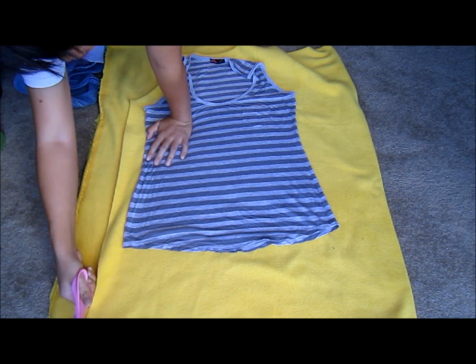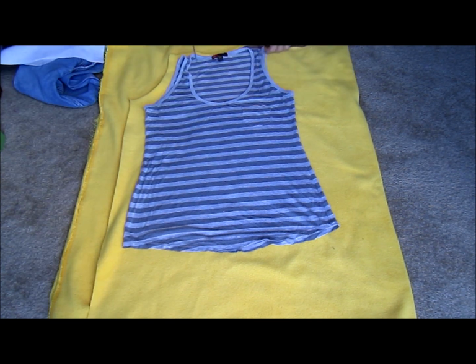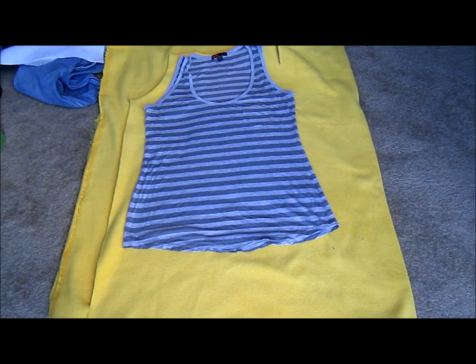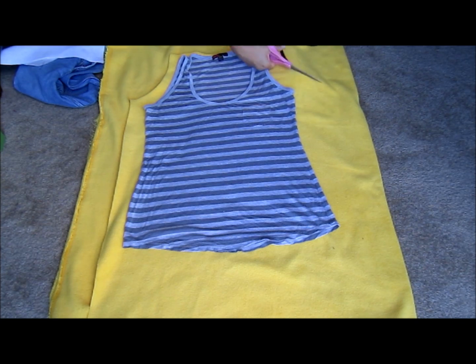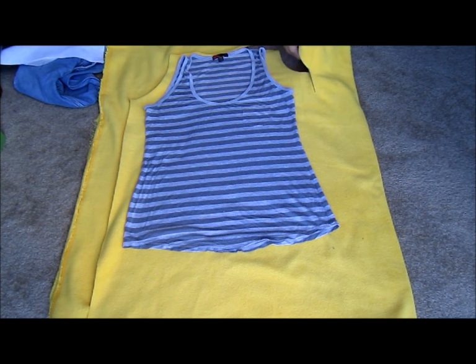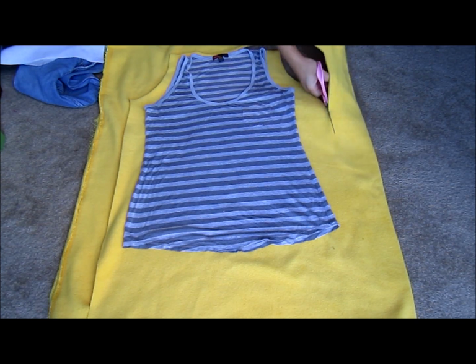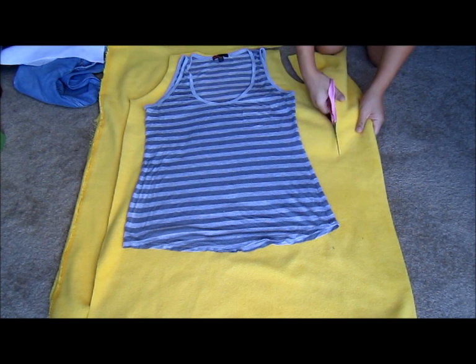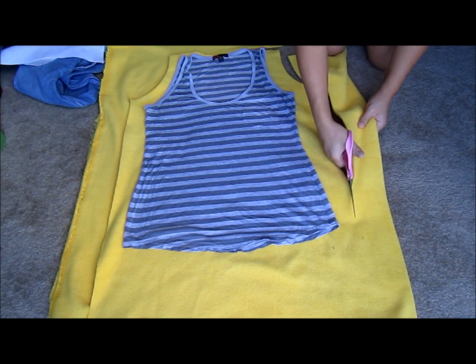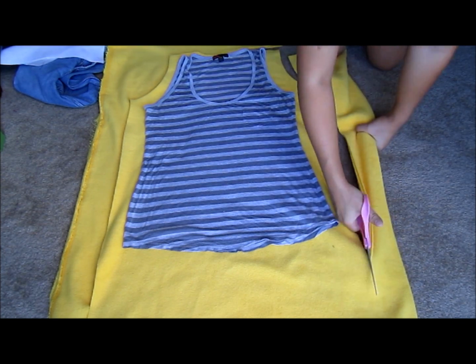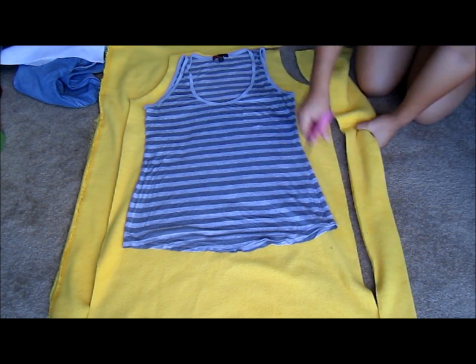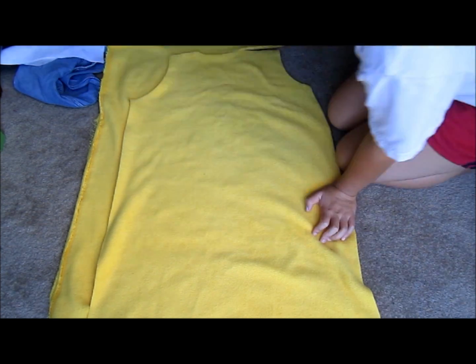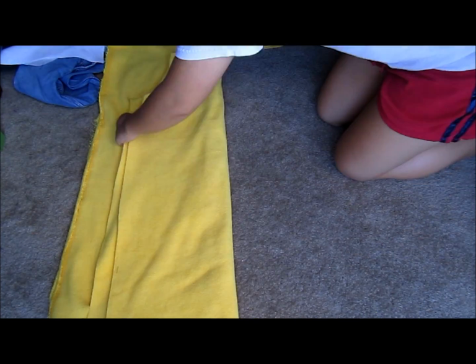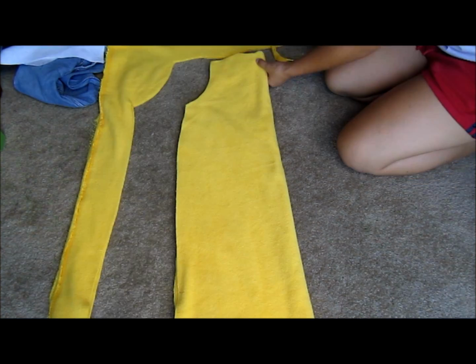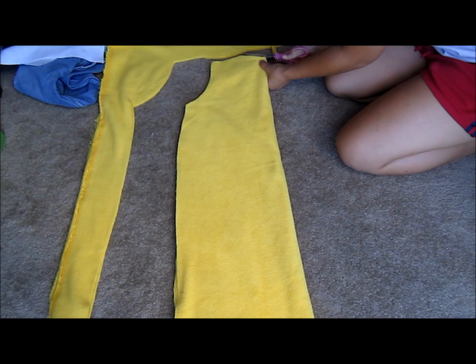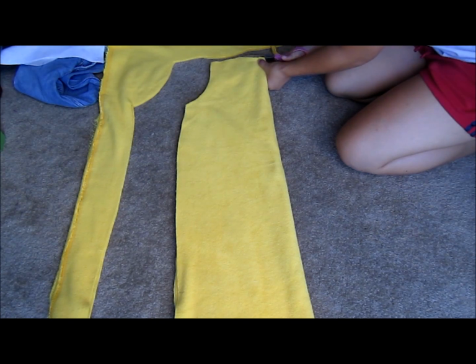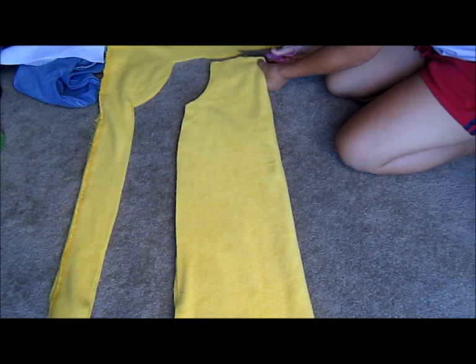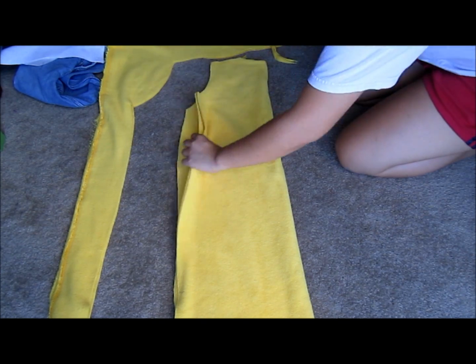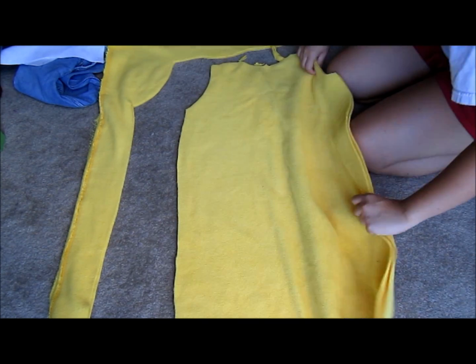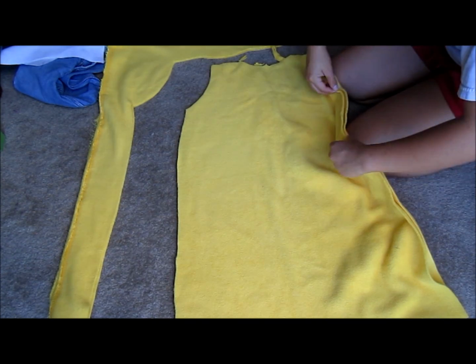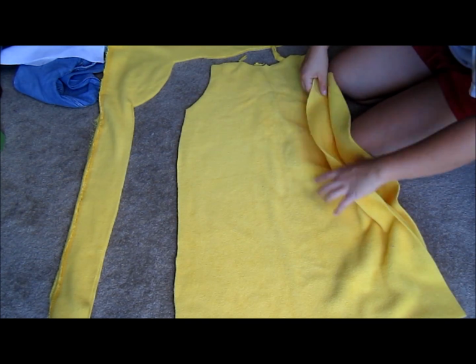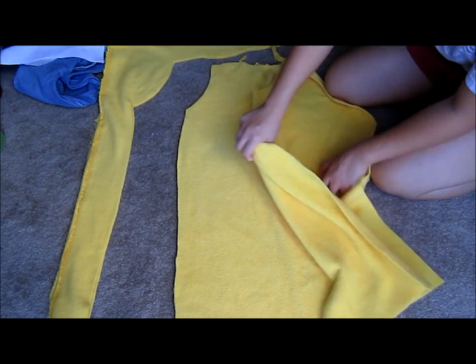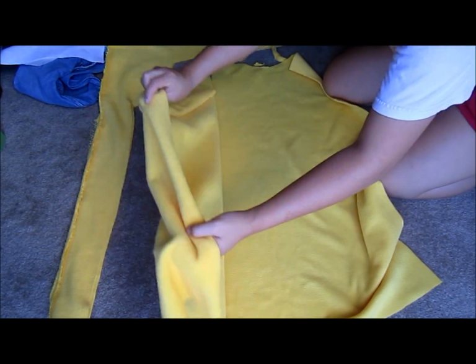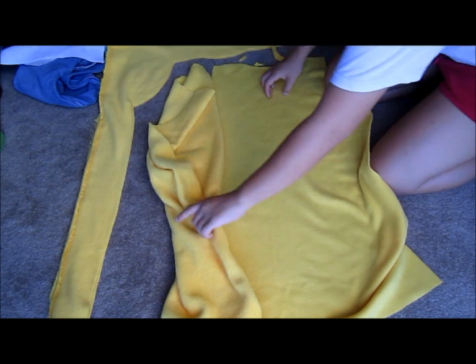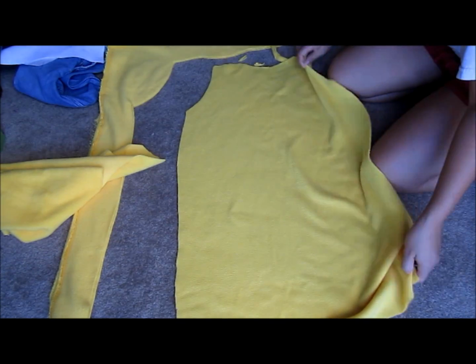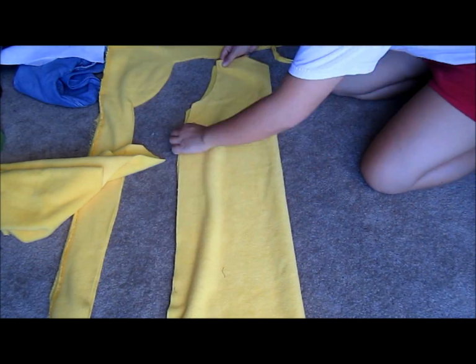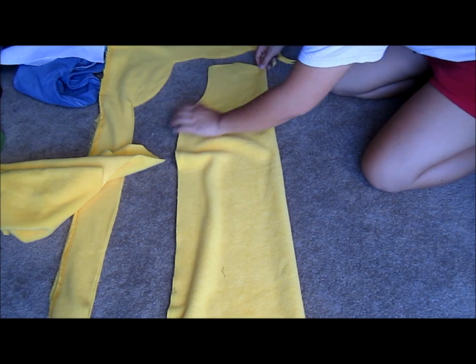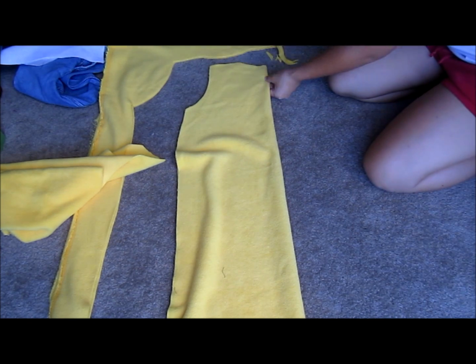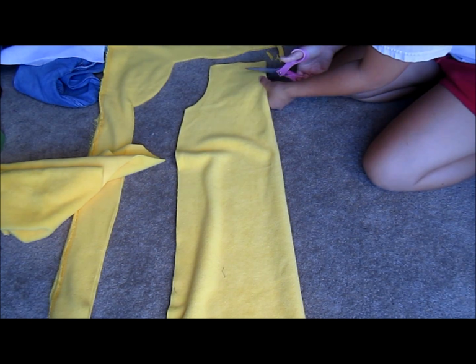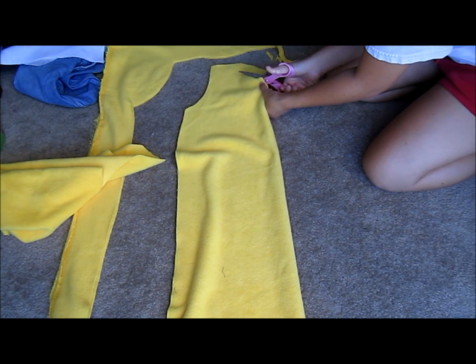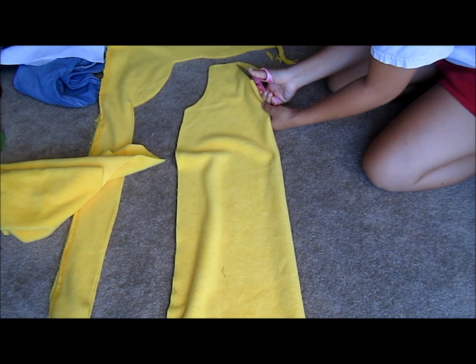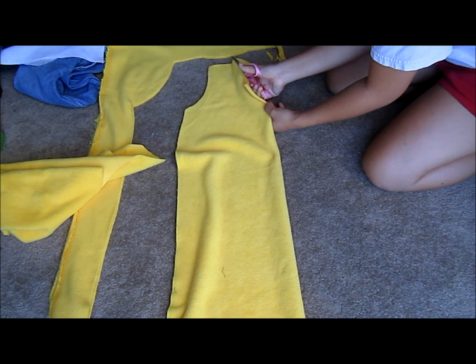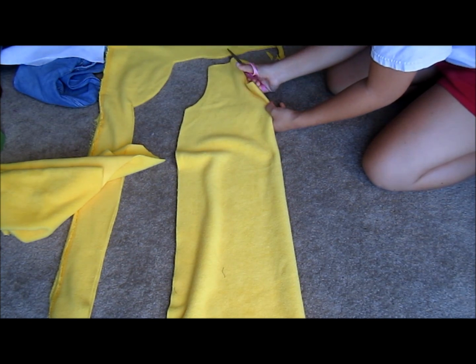I used an old tank top to cut off the basic shape of the hoodie. I also made sure to cut a curve where the neckline is going to be. Make sure the neckline of the front piece is slightly lower than the back piece.